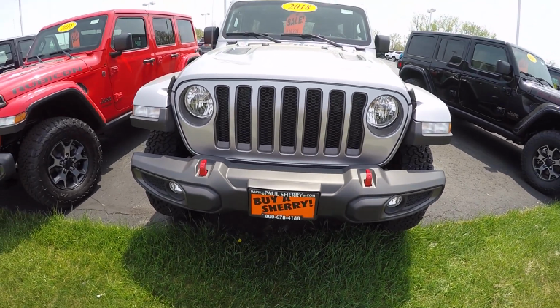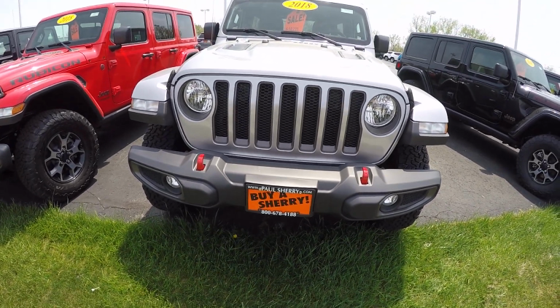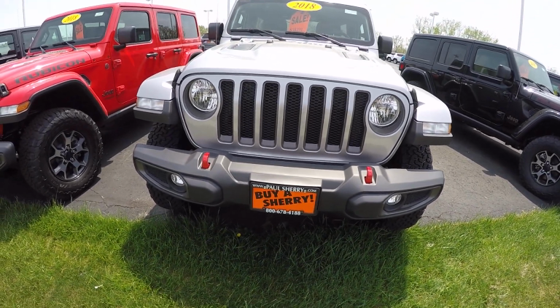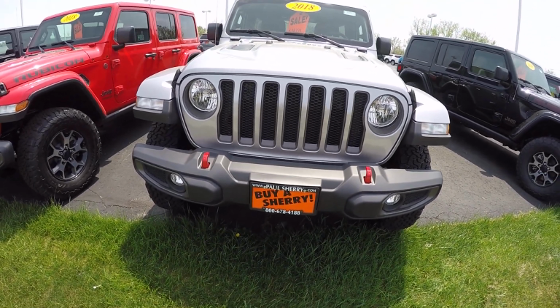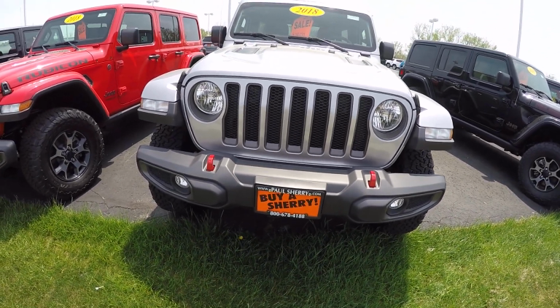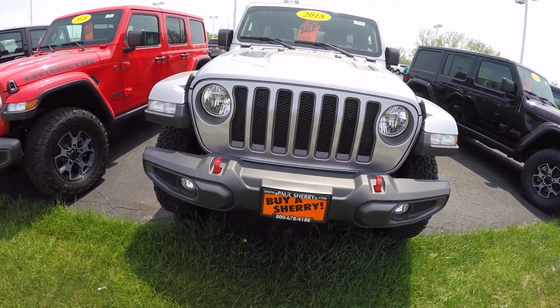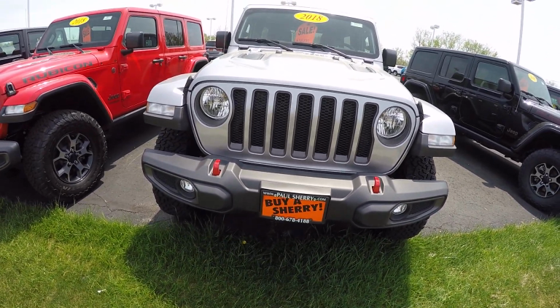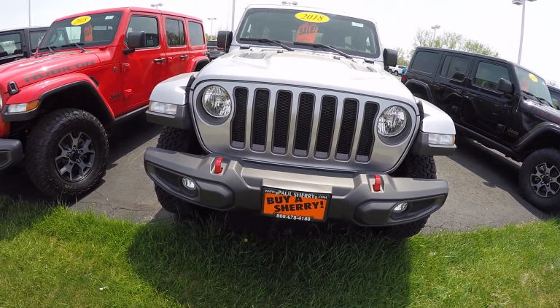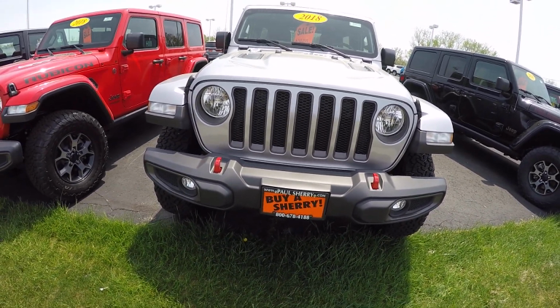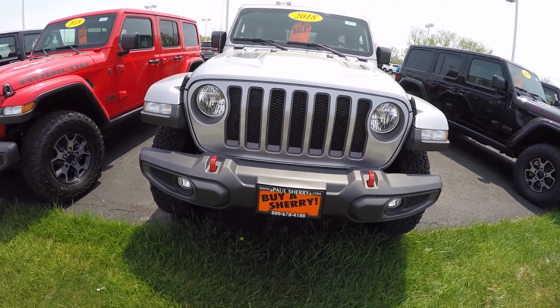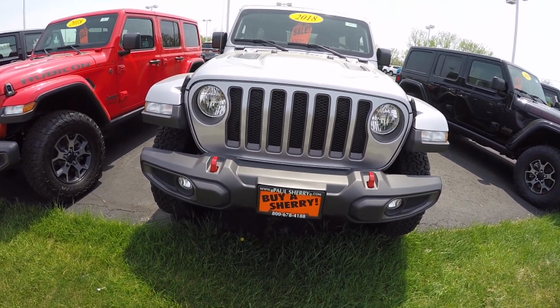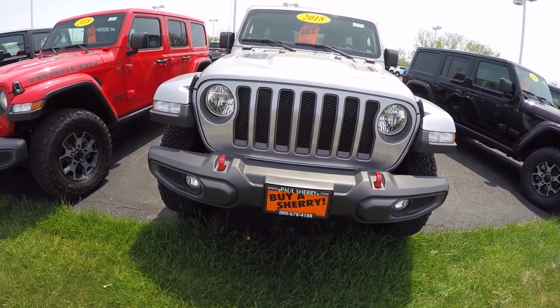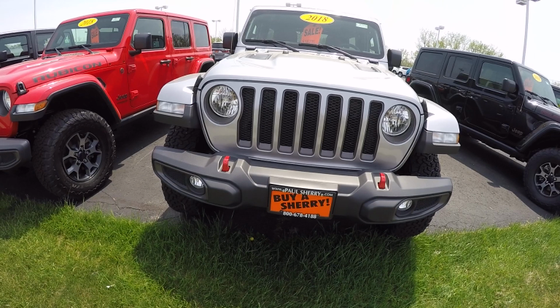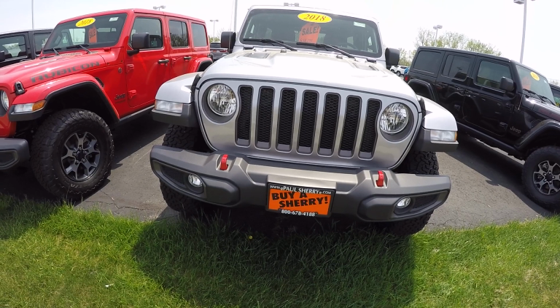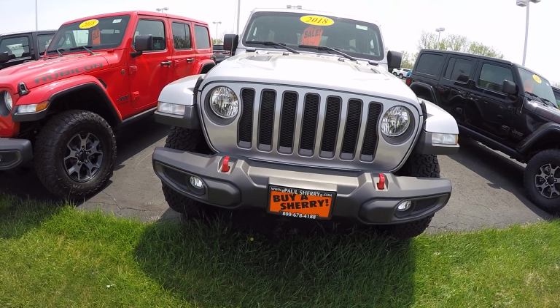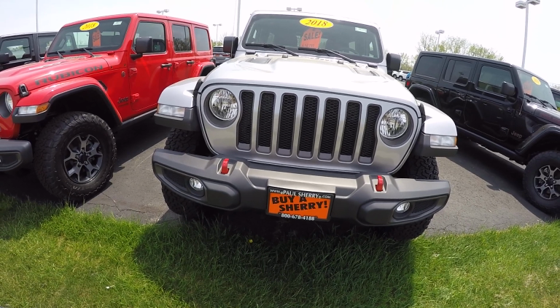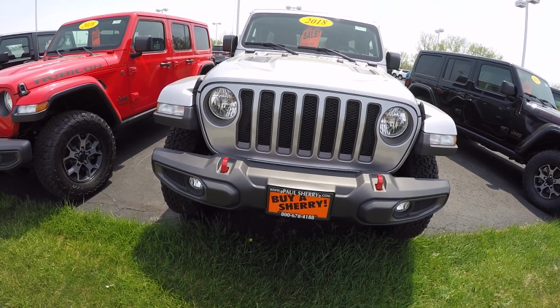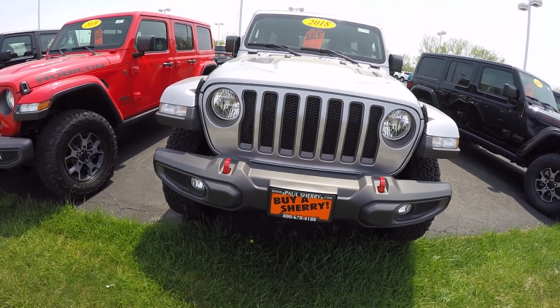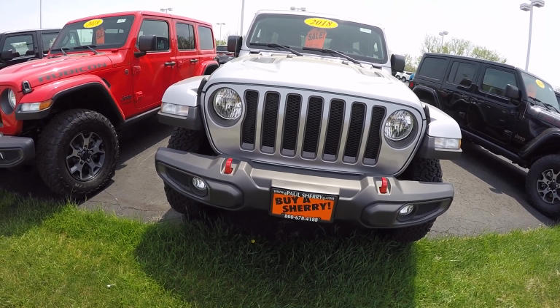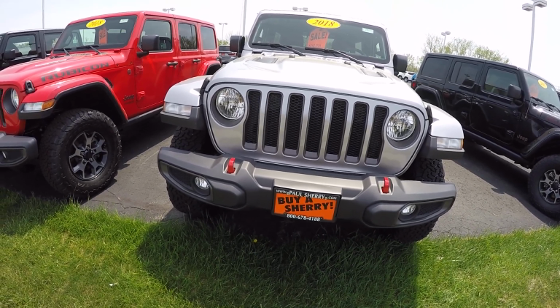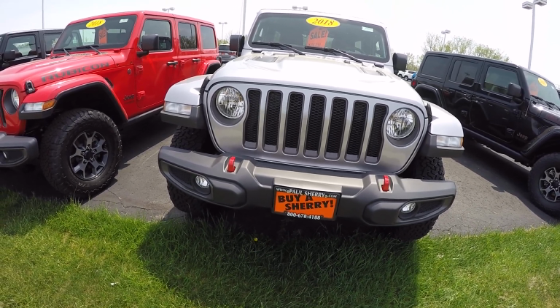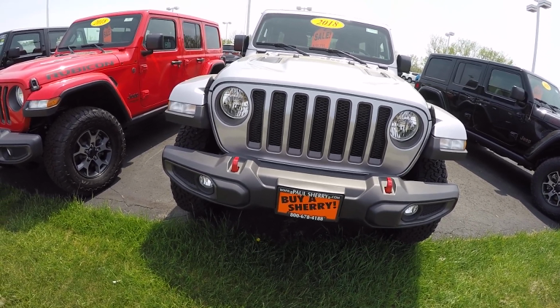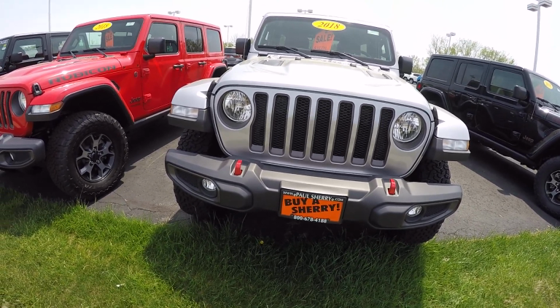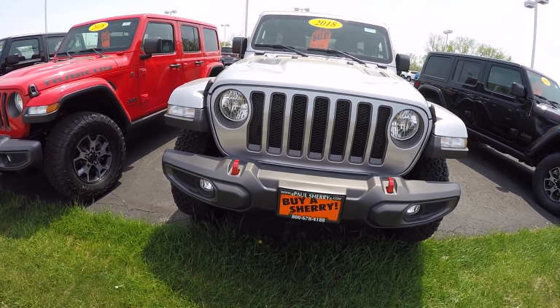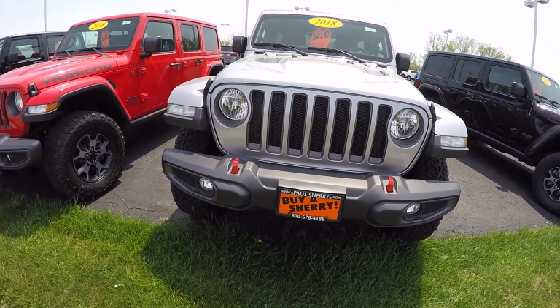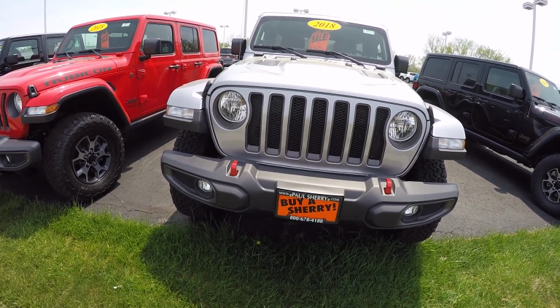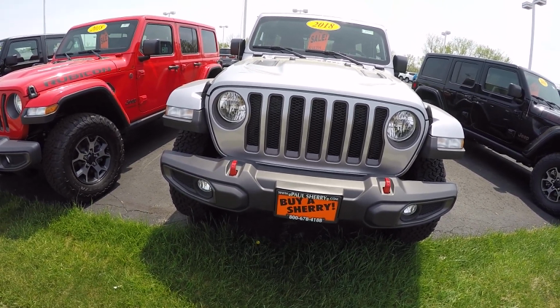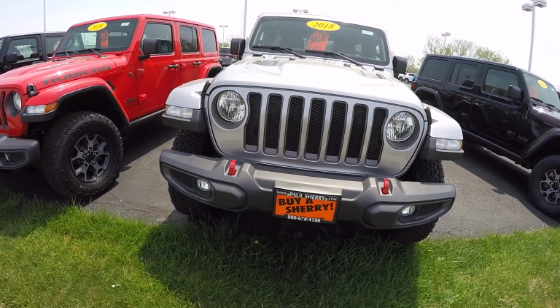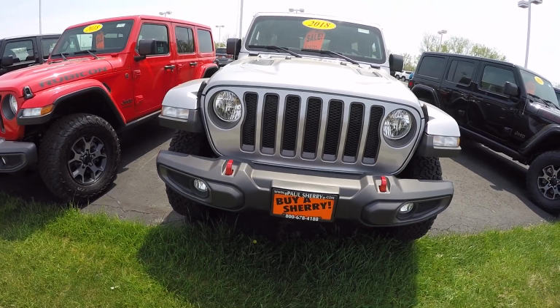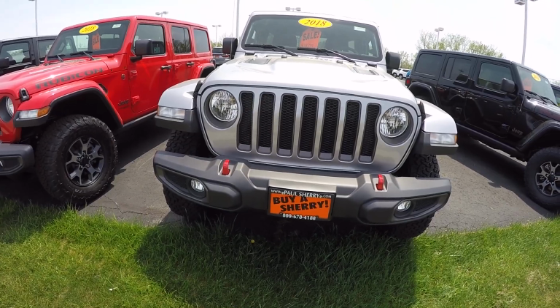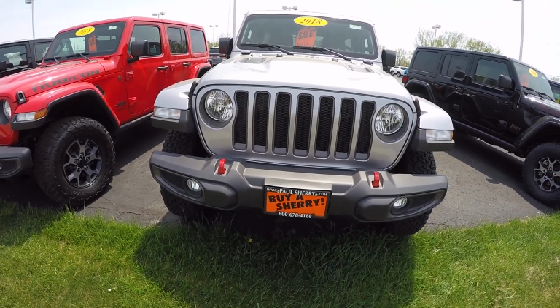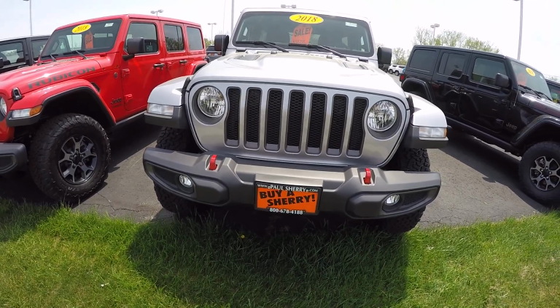Hi folks, this is Cody Smith here at Sherry Chrysler in Piqua, Ohio. Today we're looking at a 2018 Jeep Wrangler Unlimited Rubicon. Stock number is 28289T.